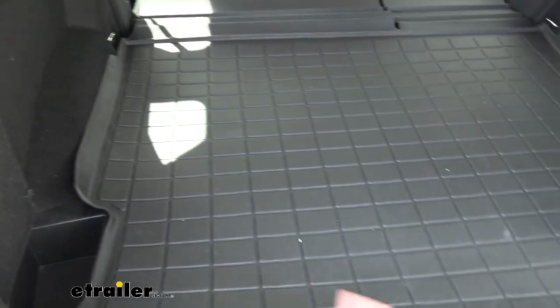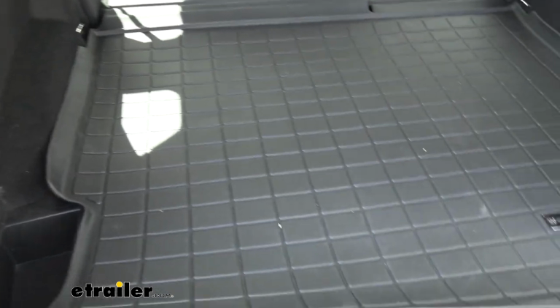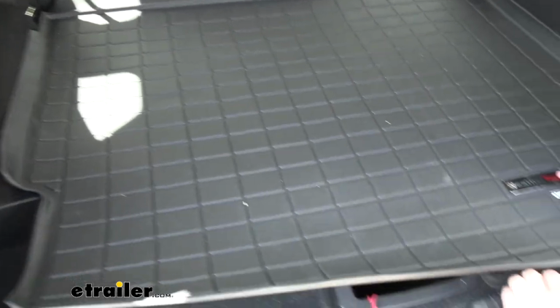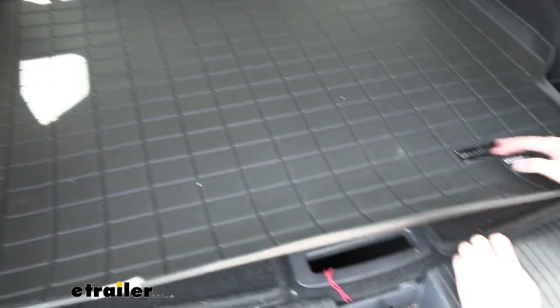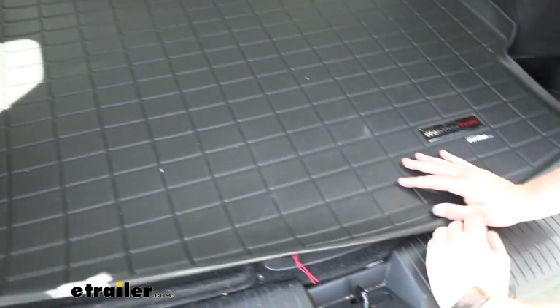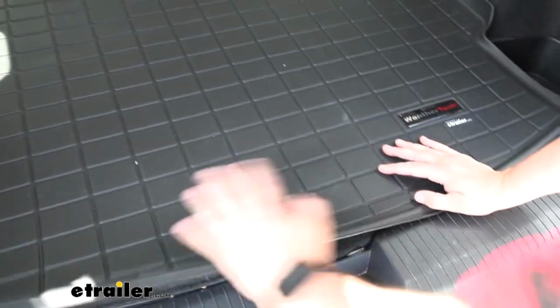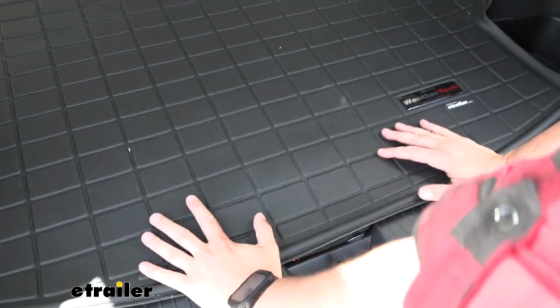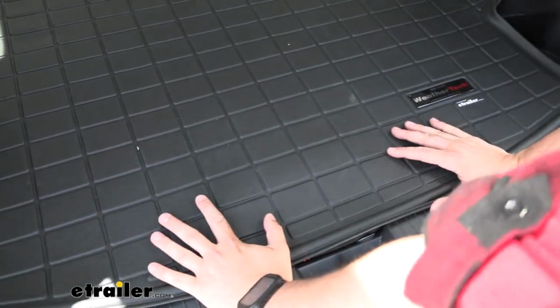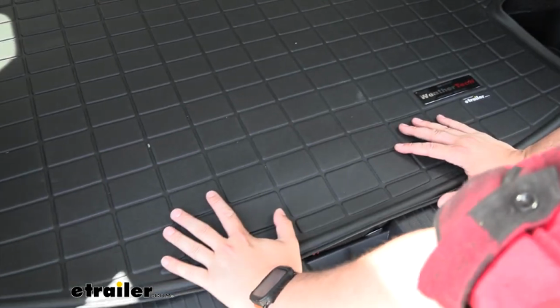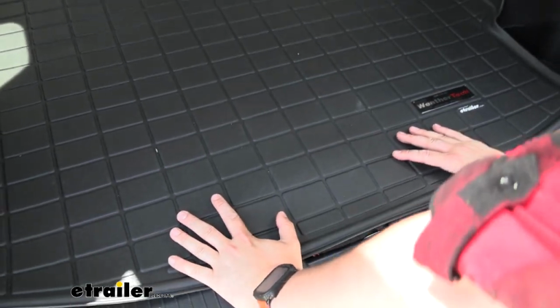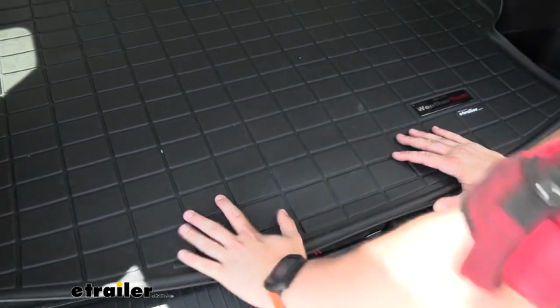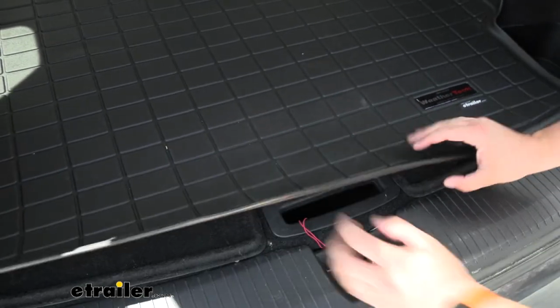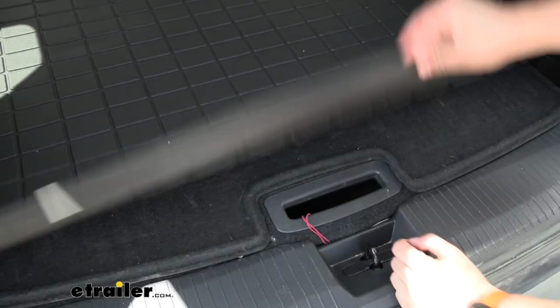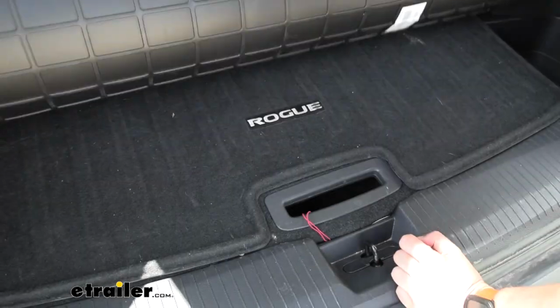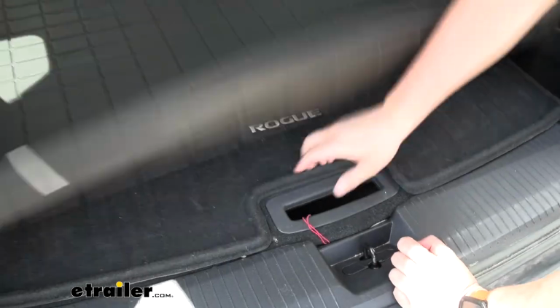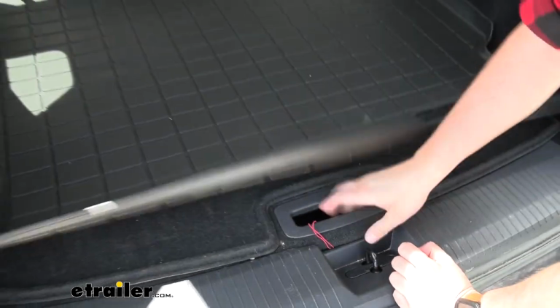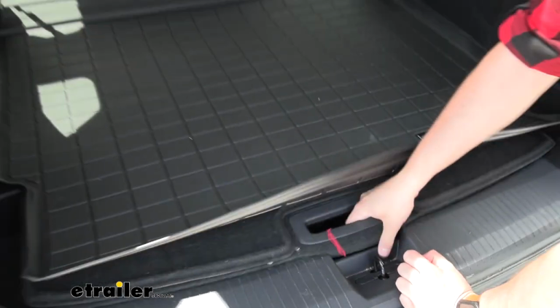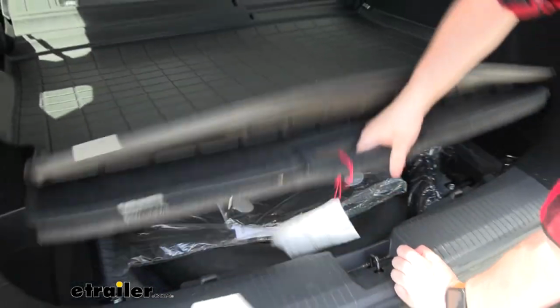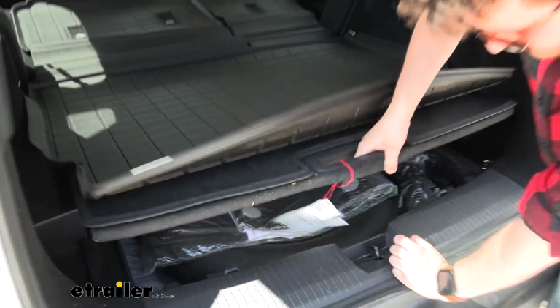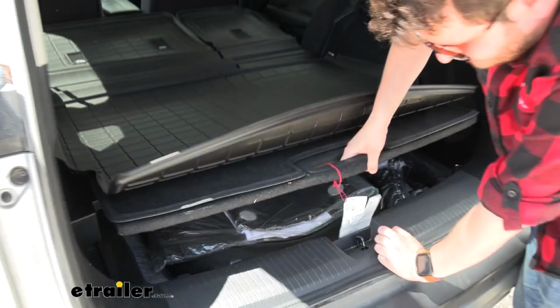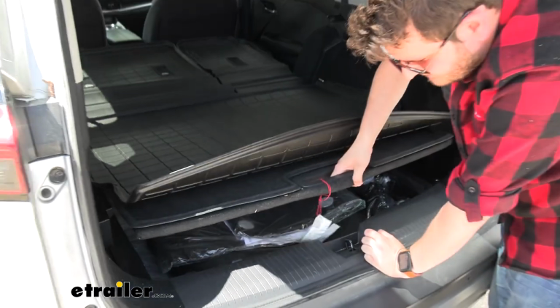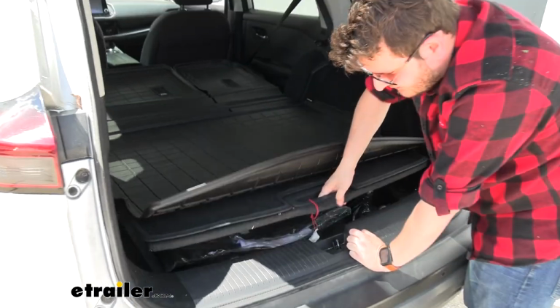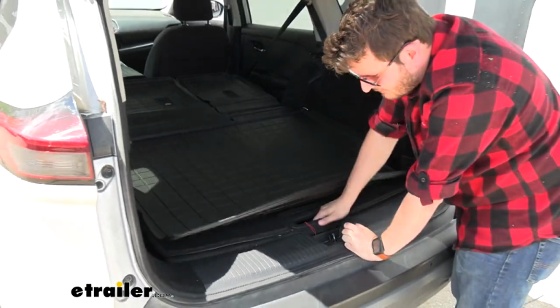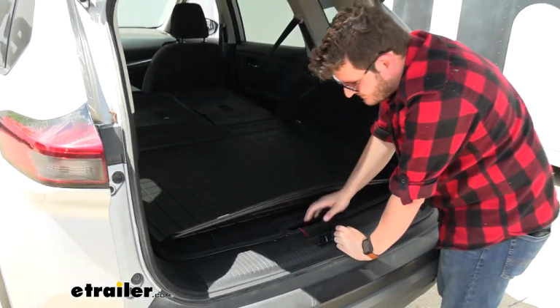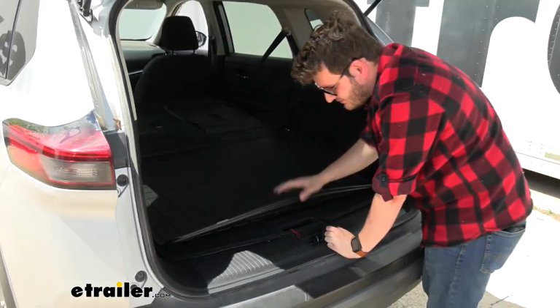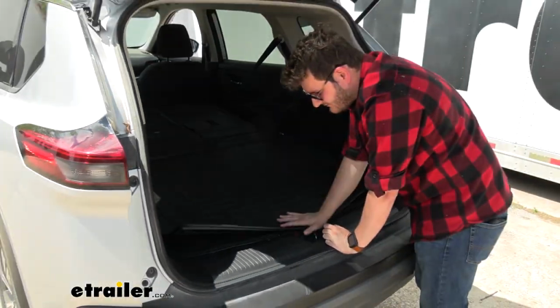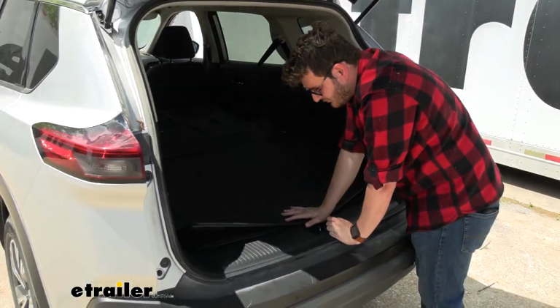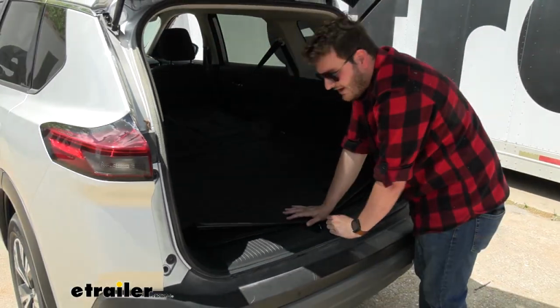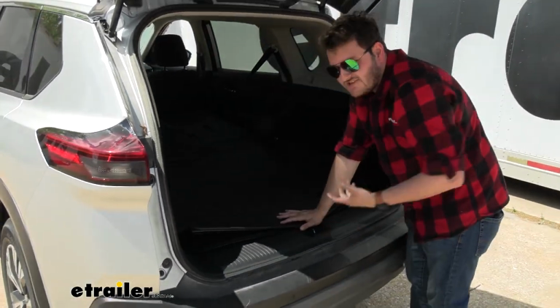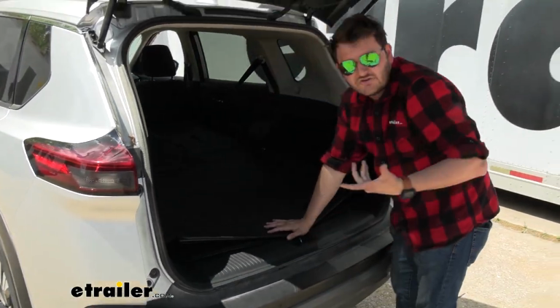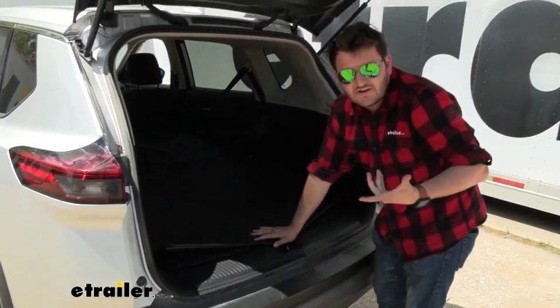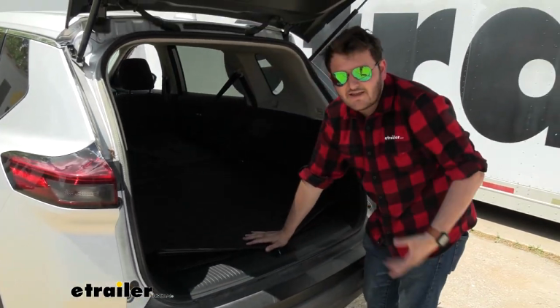One of the benefits is that since it doesn't secure itself down, we do still have access to our spare tire compartment down here without having to undo anything.